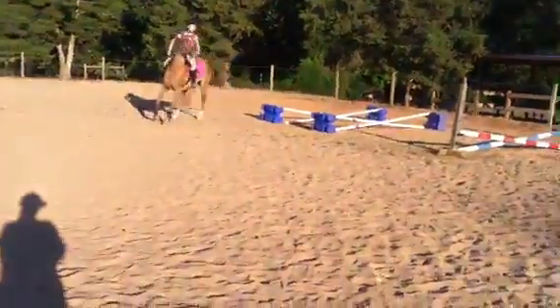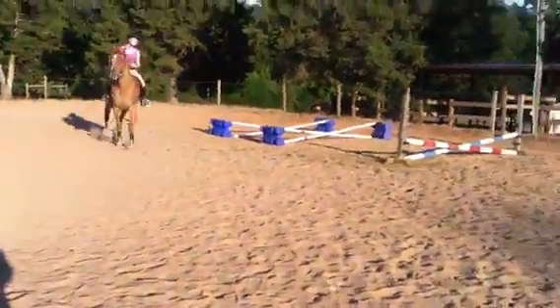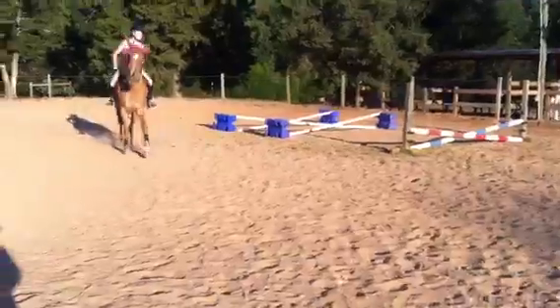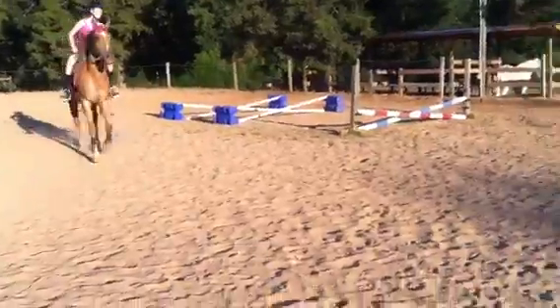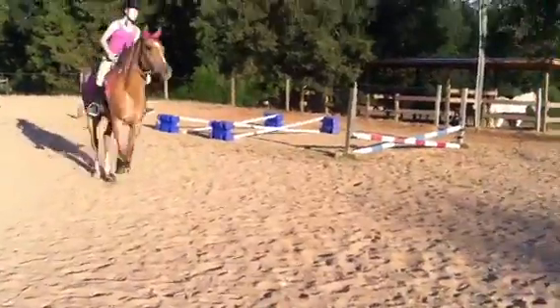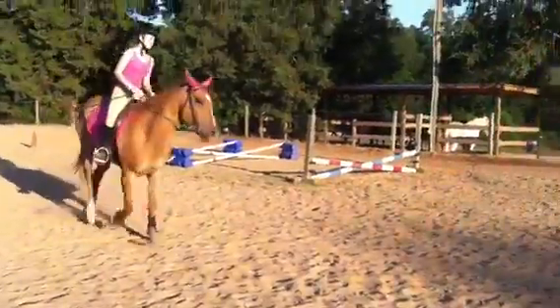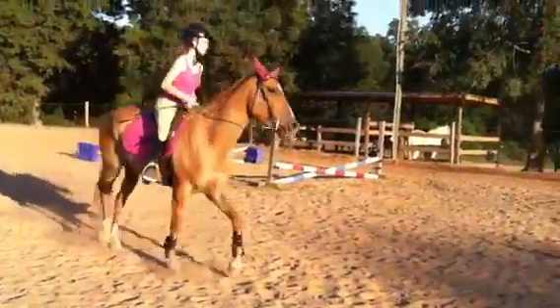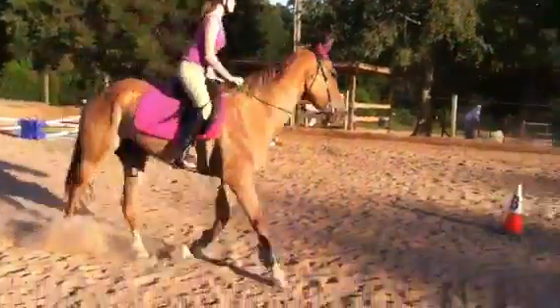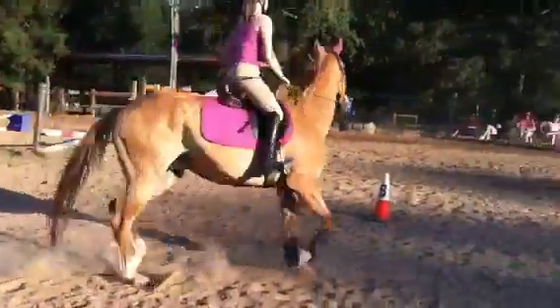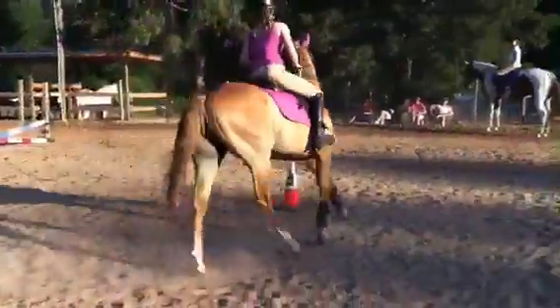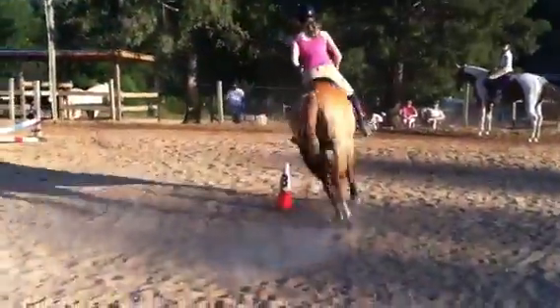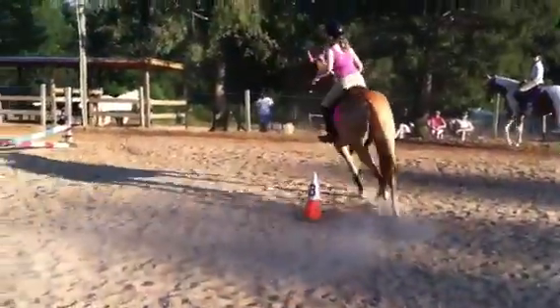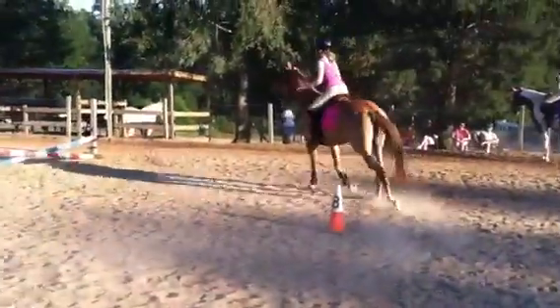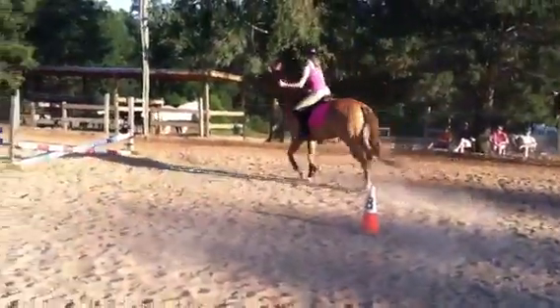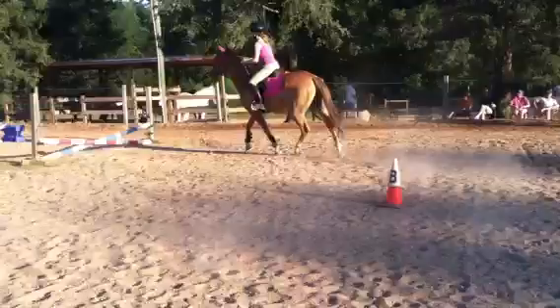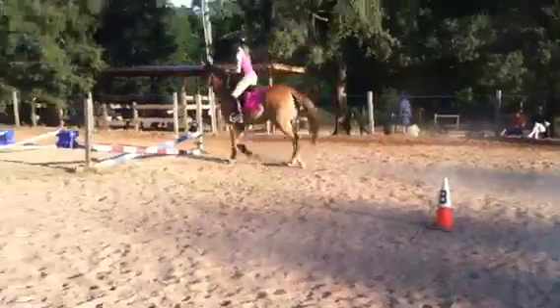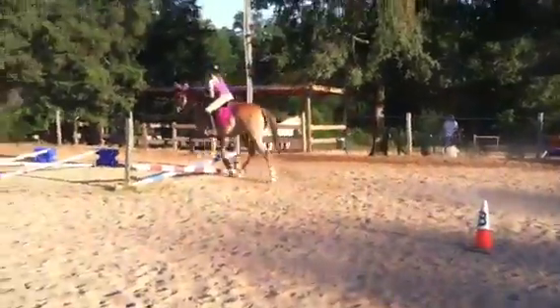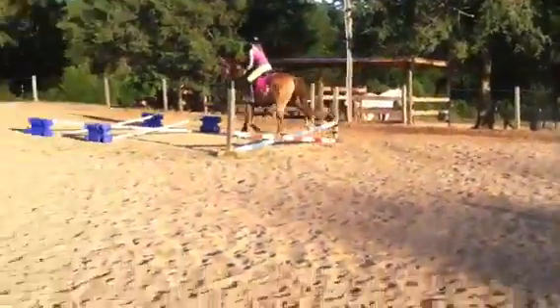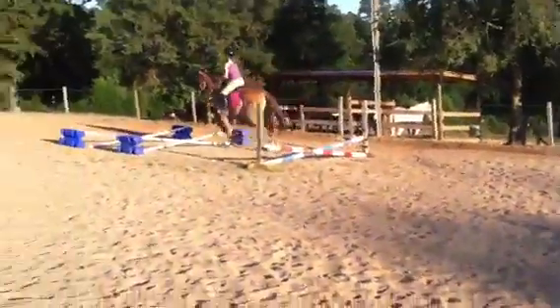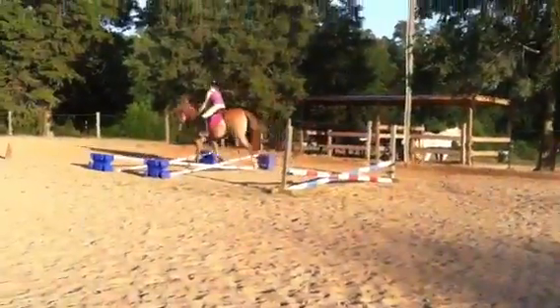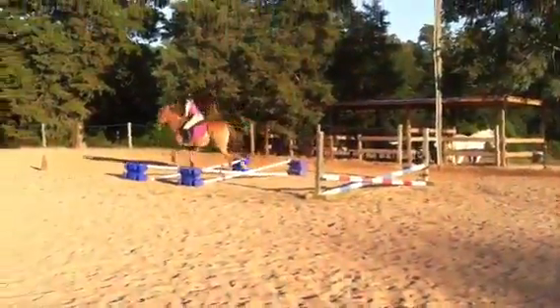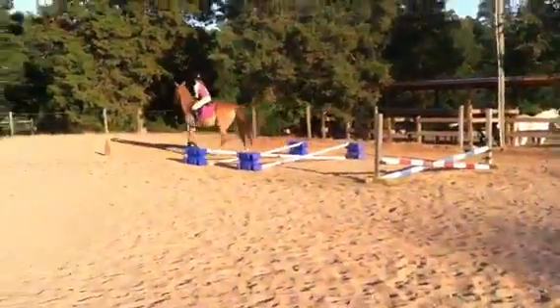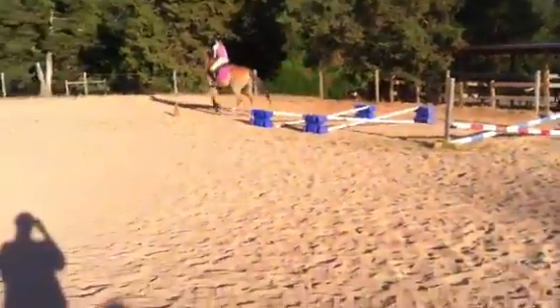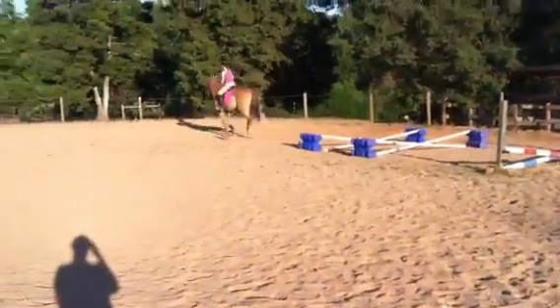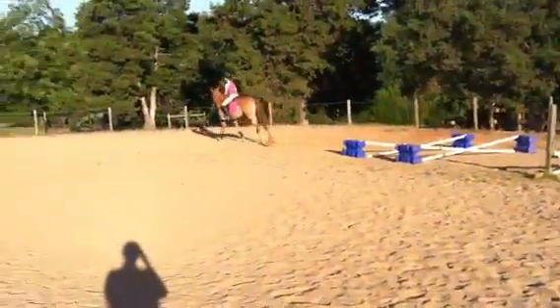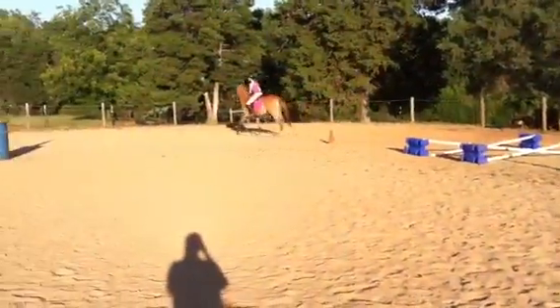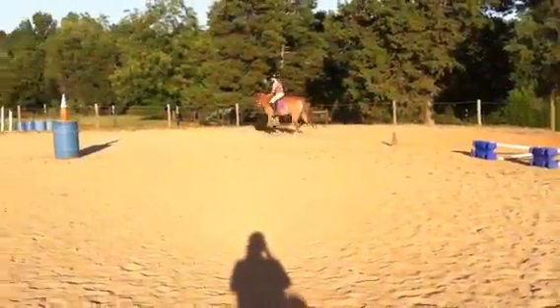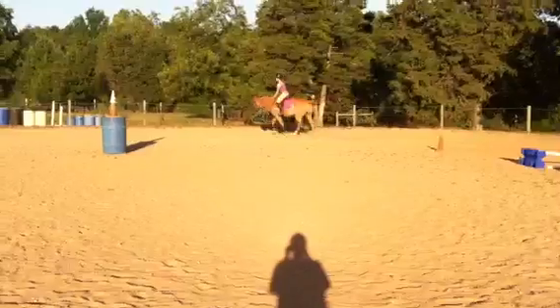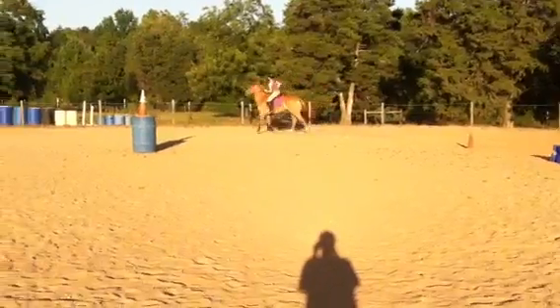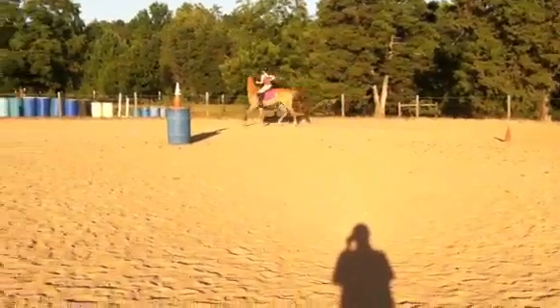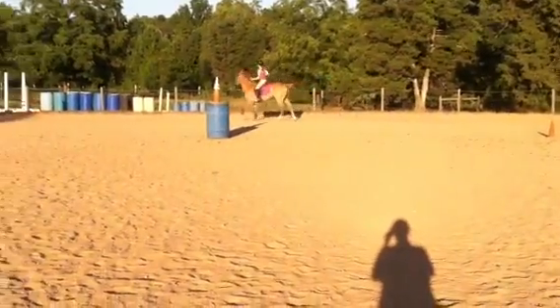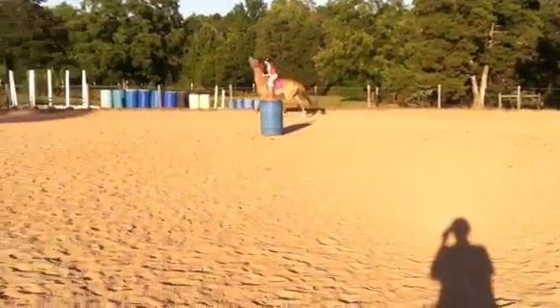Redo that jump itself. Eyes up, don't look at what you're doing. Finish strong. Find your next jump. Get control, do circles.